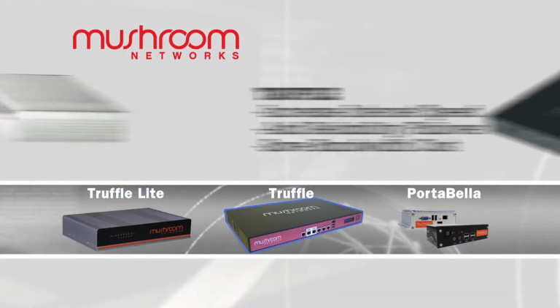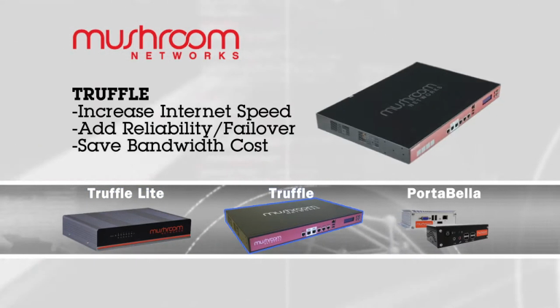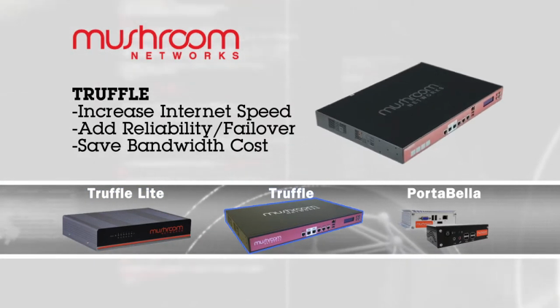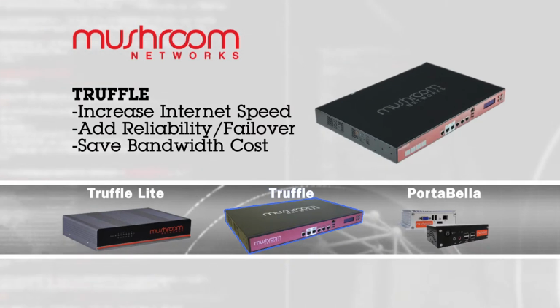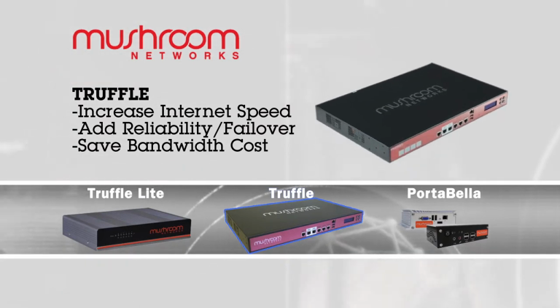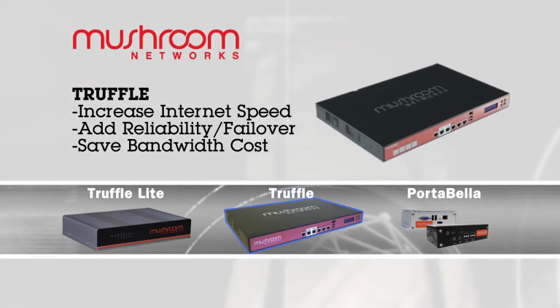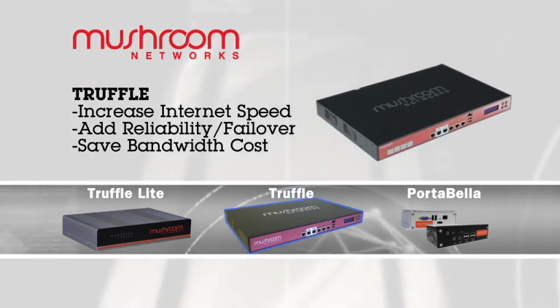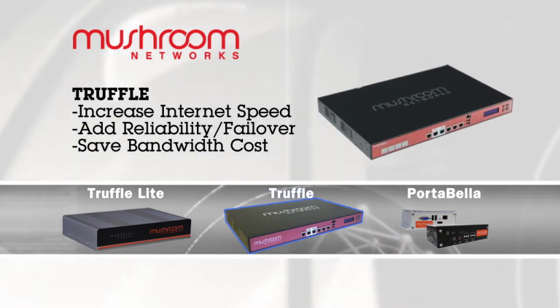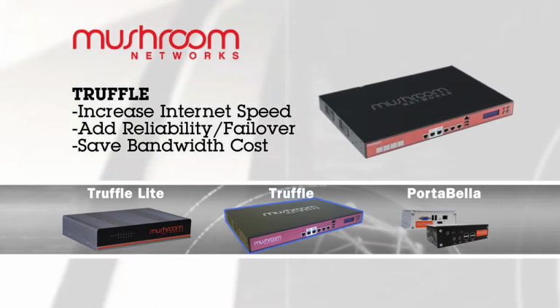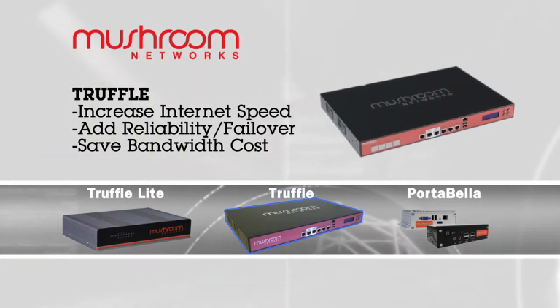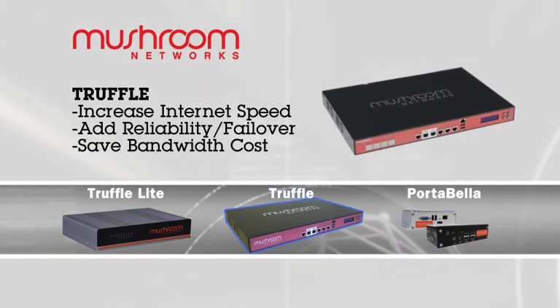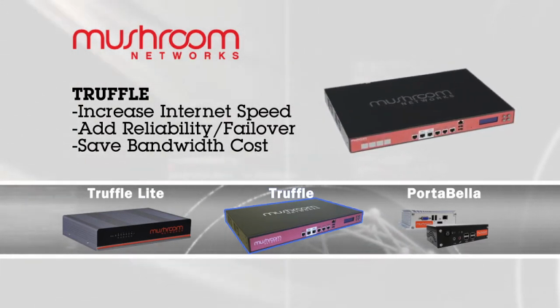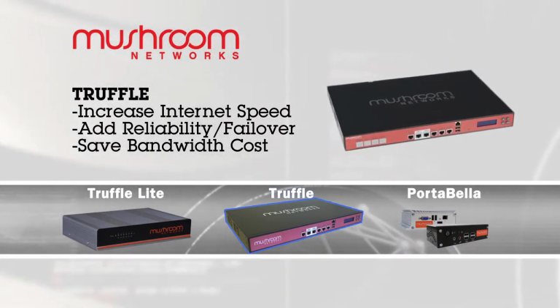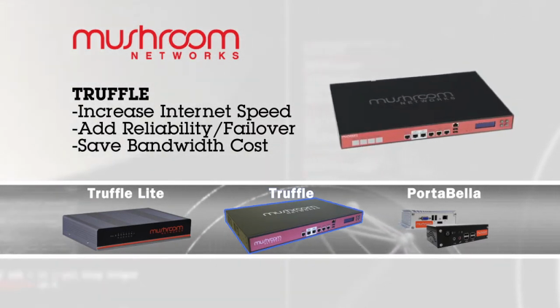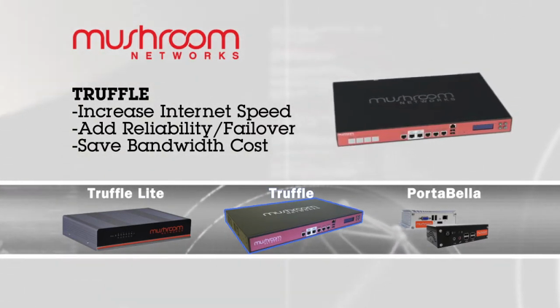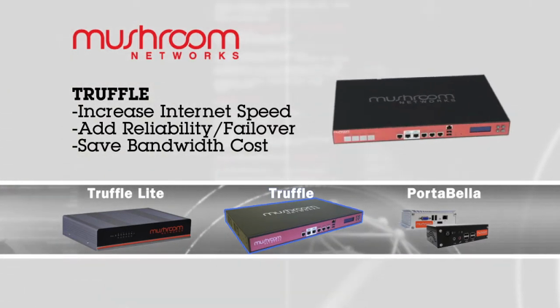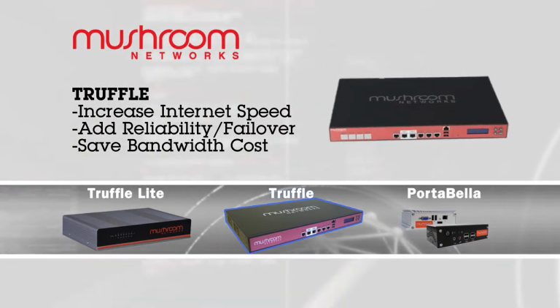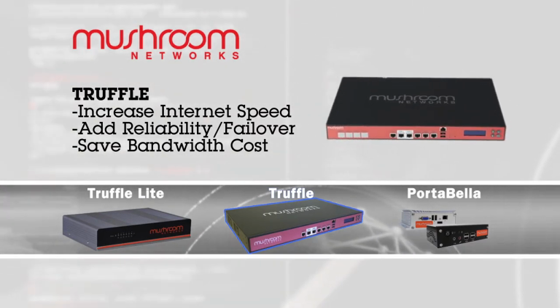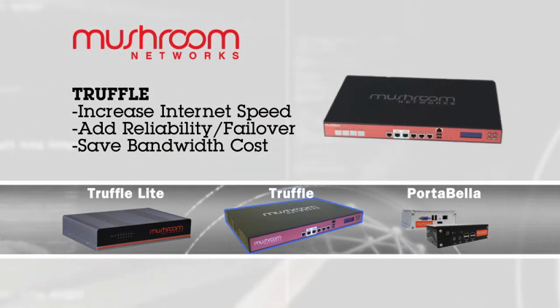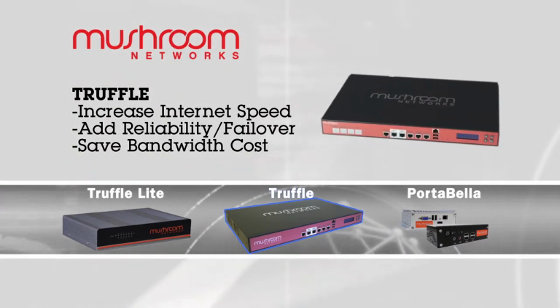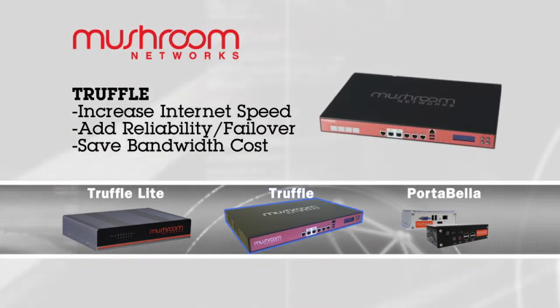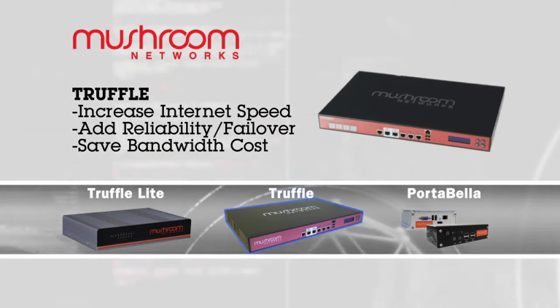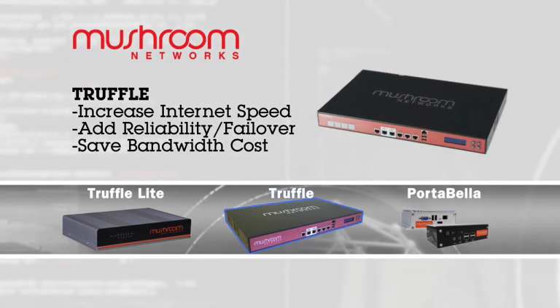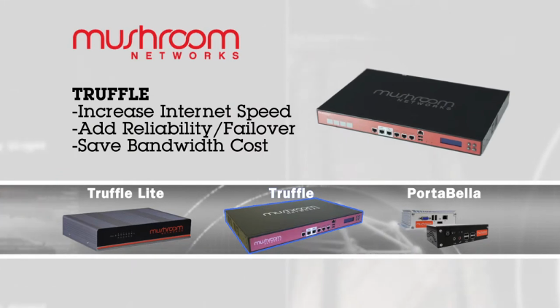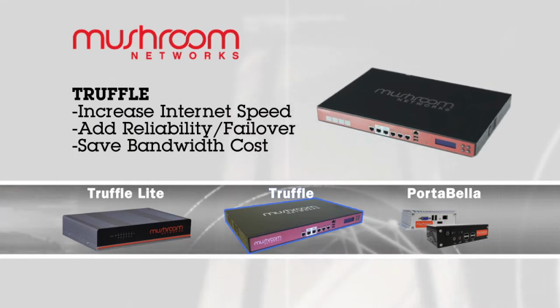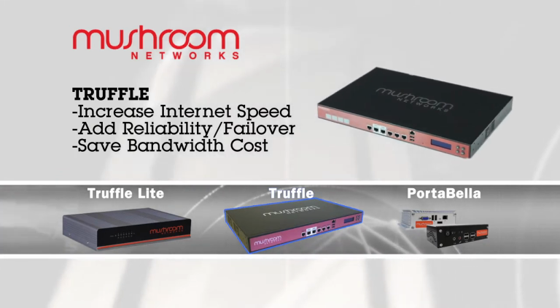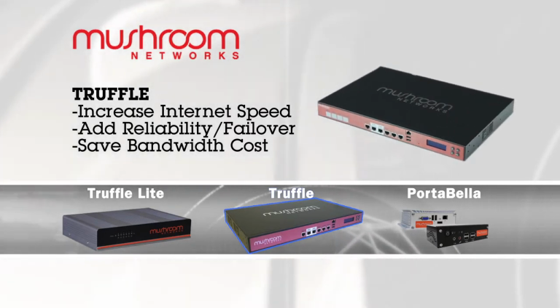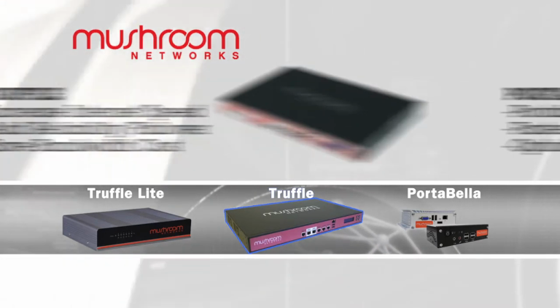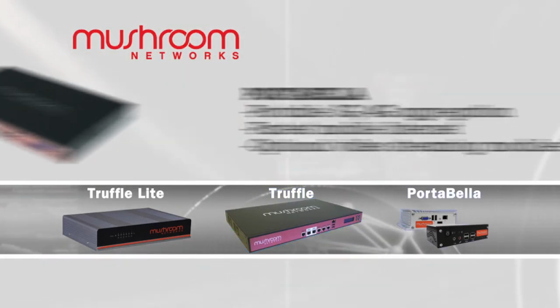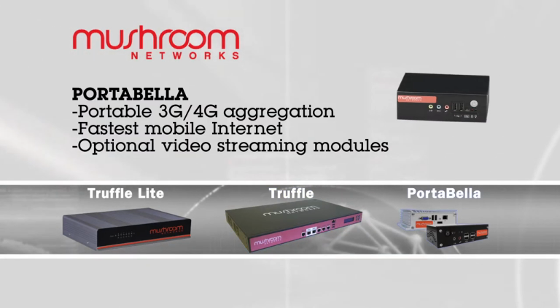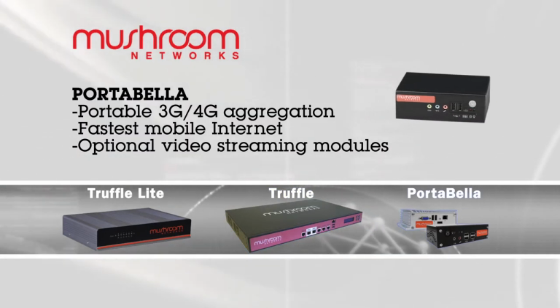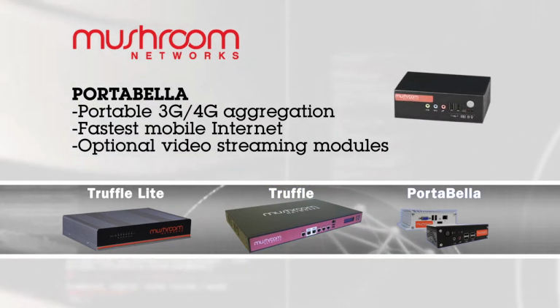For larger branch offices, we have the Truffle product line. It can go all the way up to 12 ports of internet lines, again with the 3G, 4G fail-over.